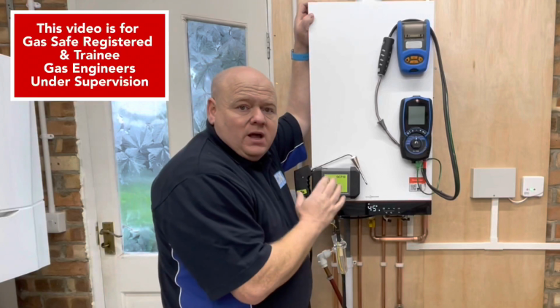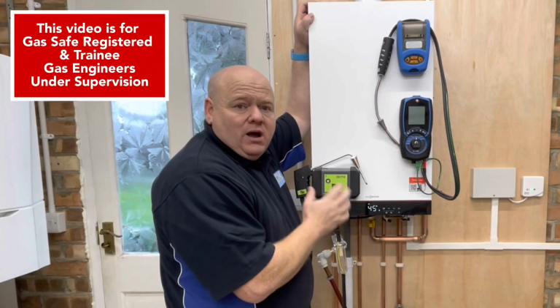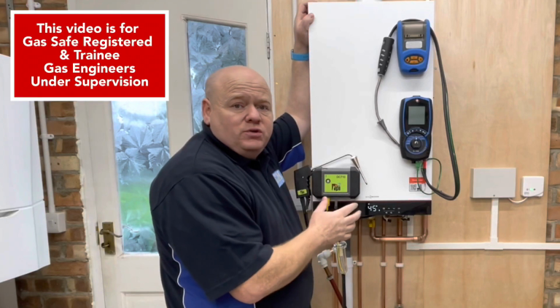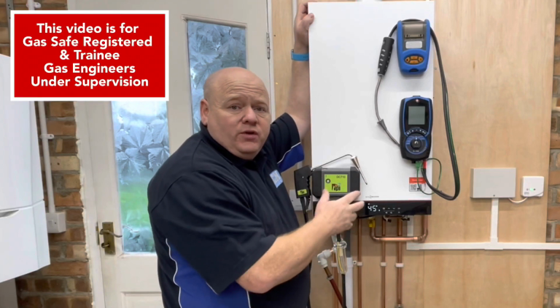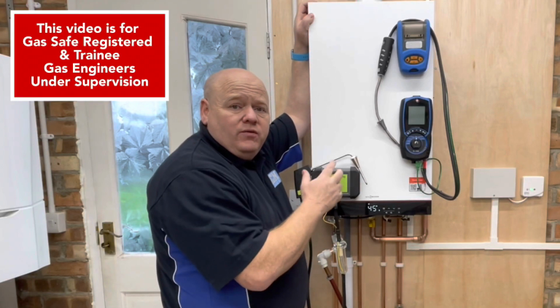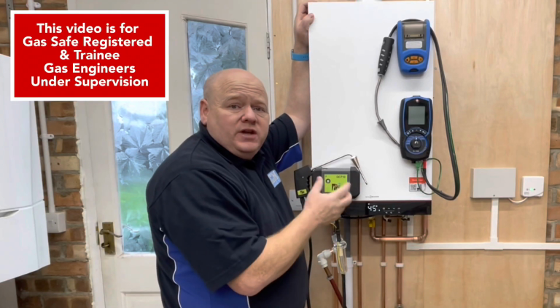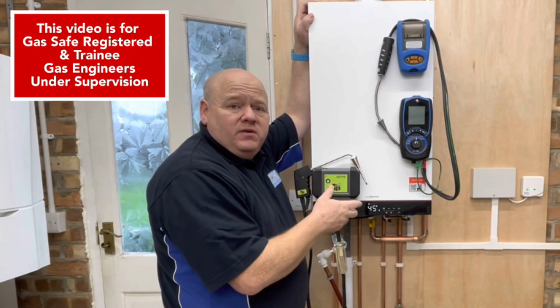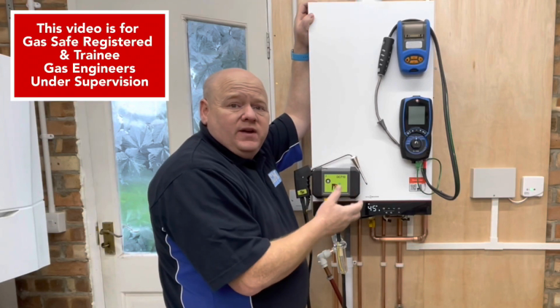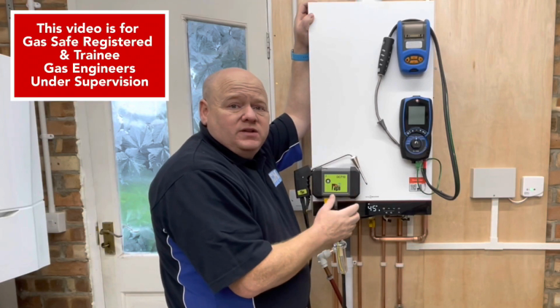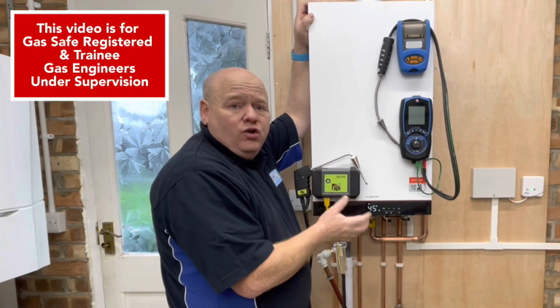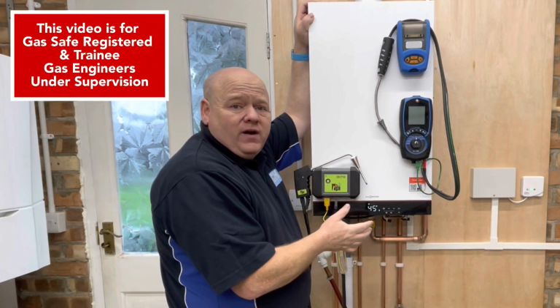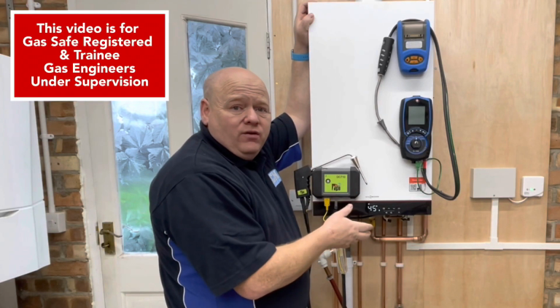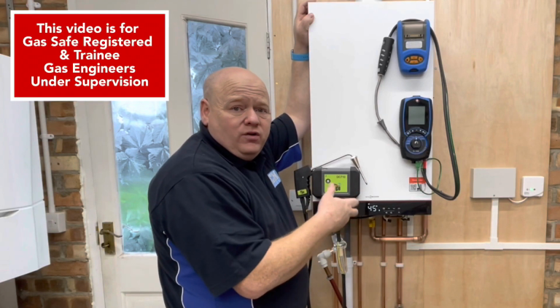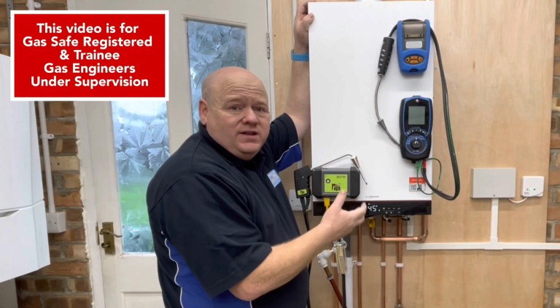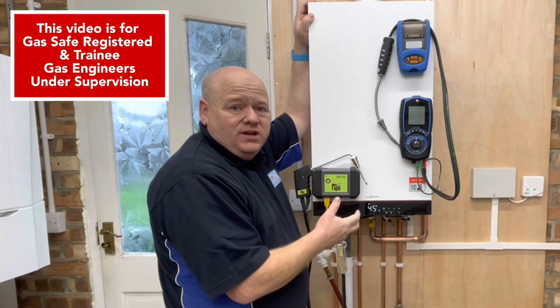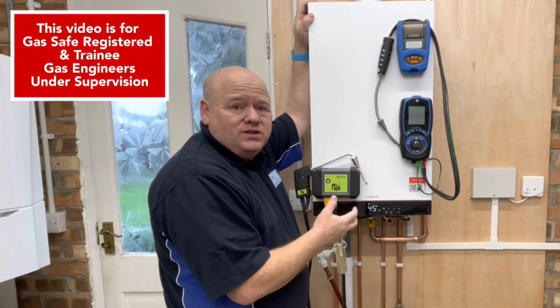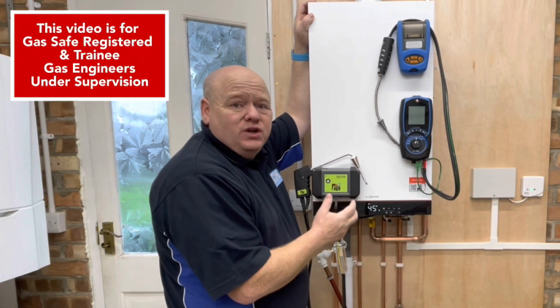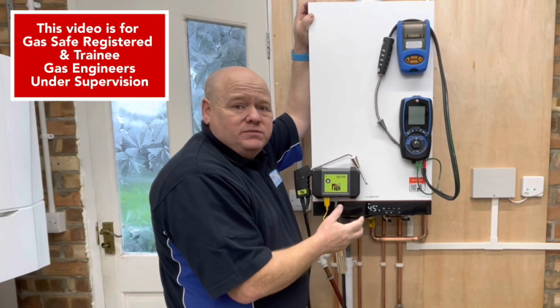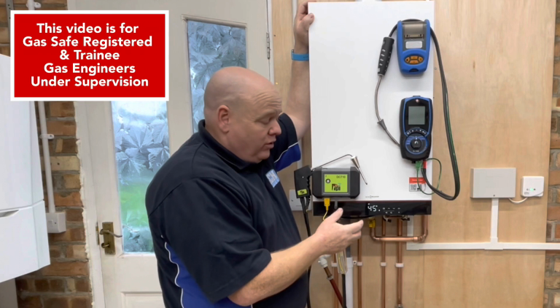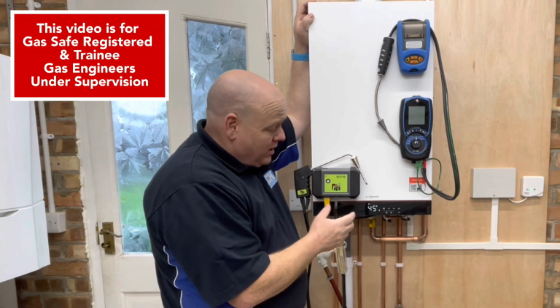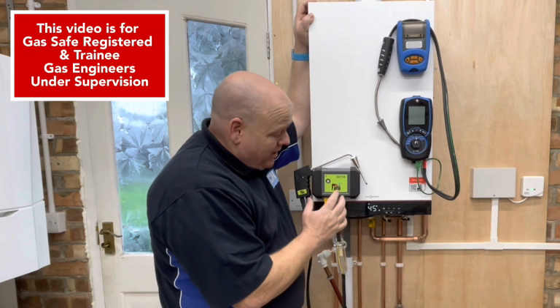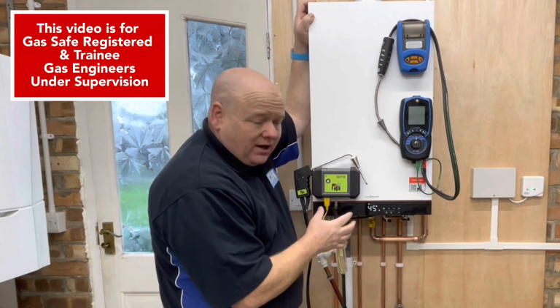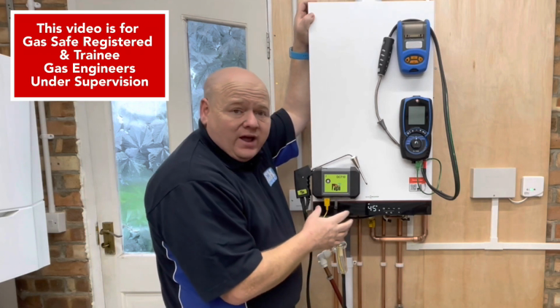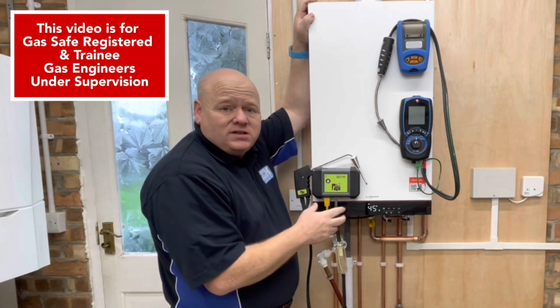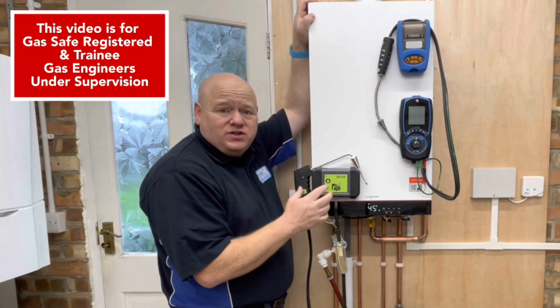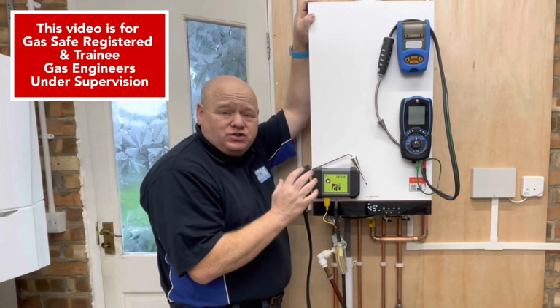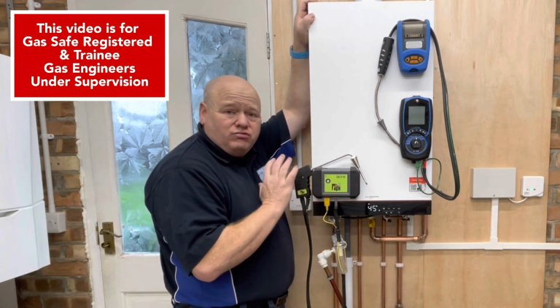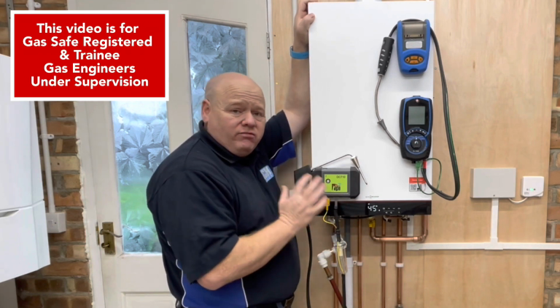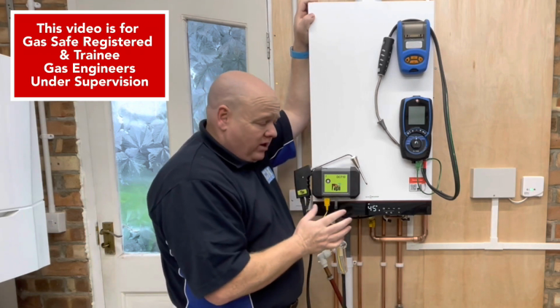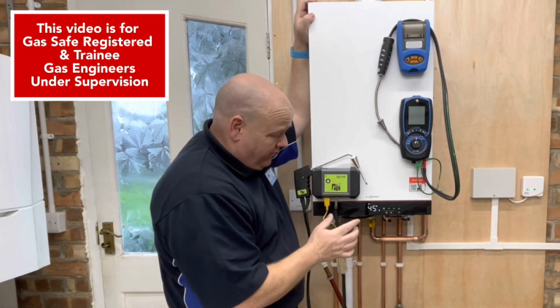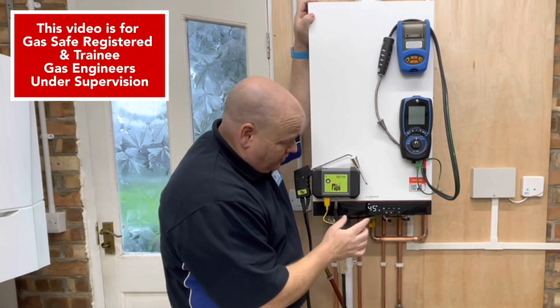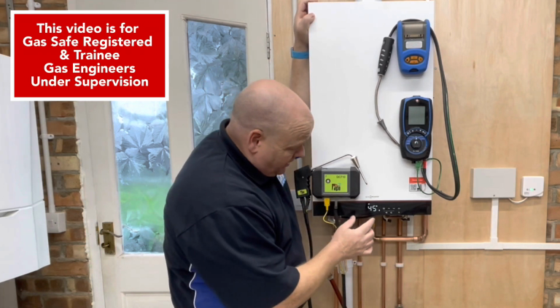How to put the new Wiesemund Vitidens 050 into service mode. My name is Alan Hart and this is just a really quick video today.